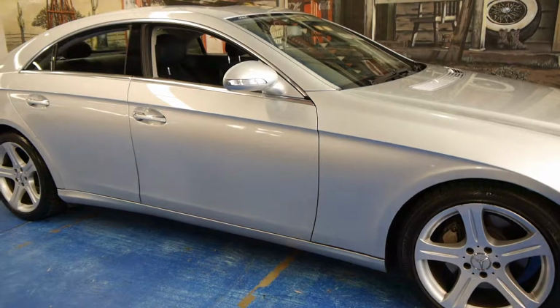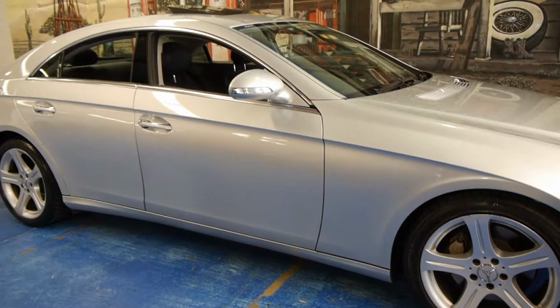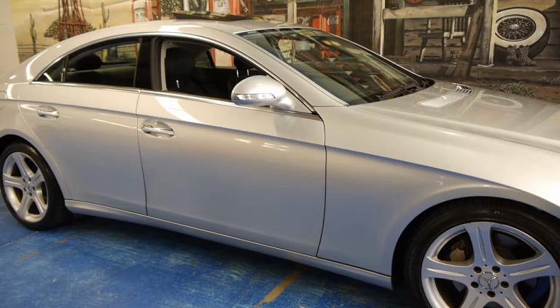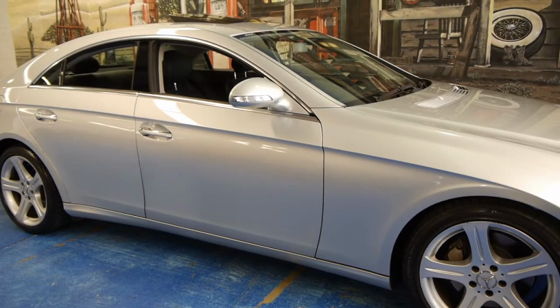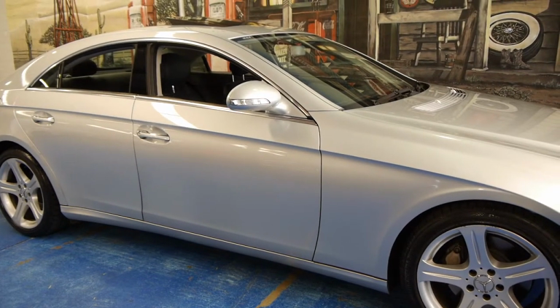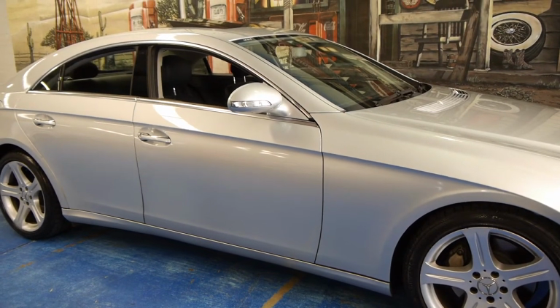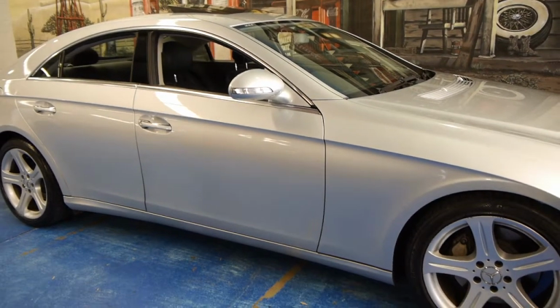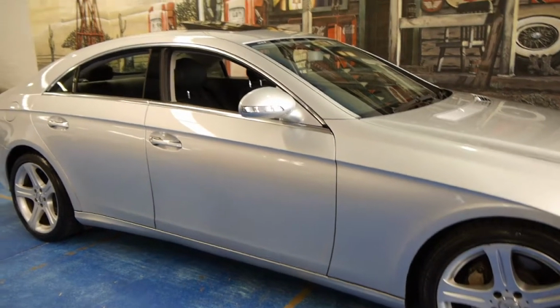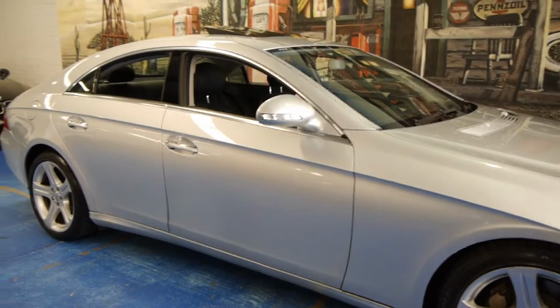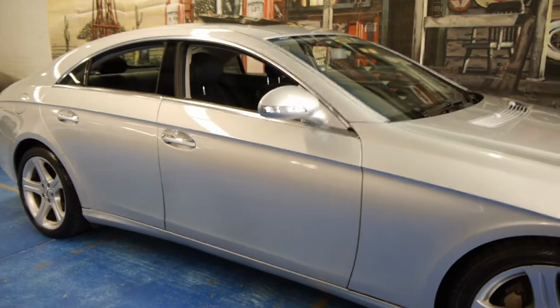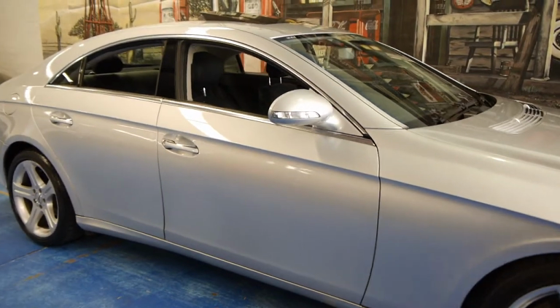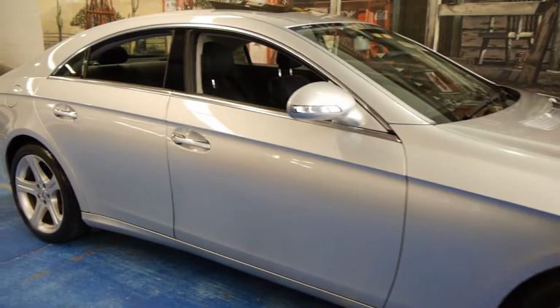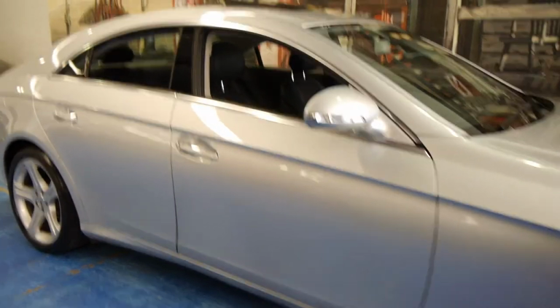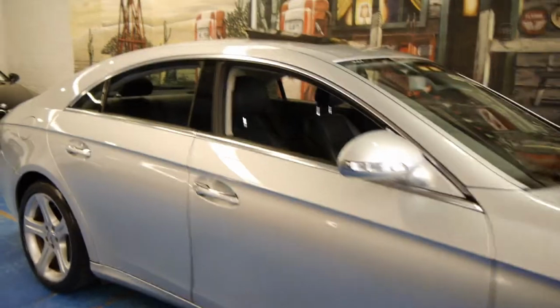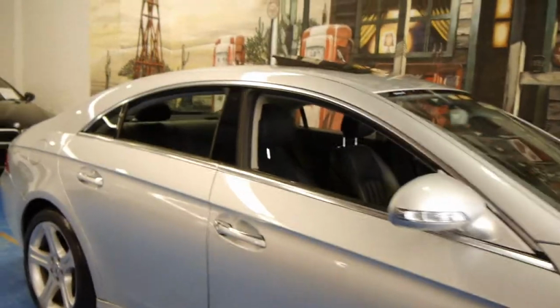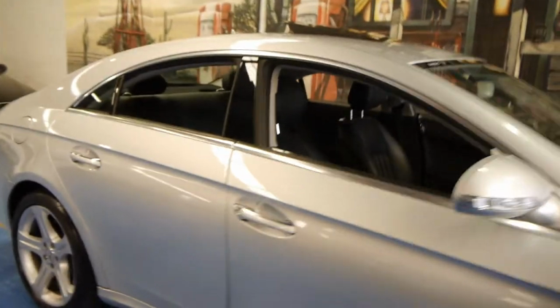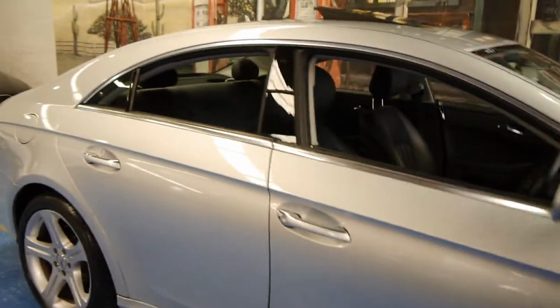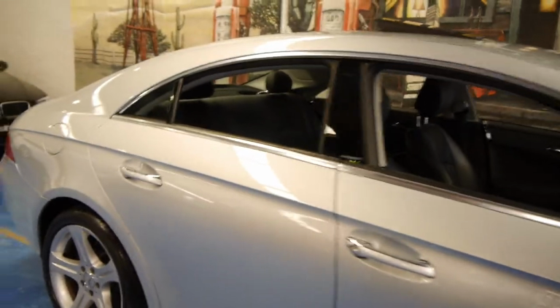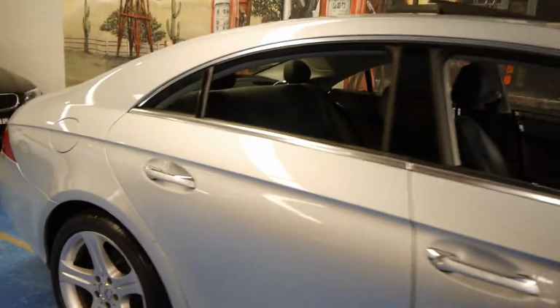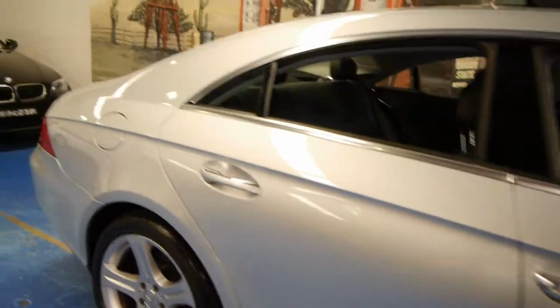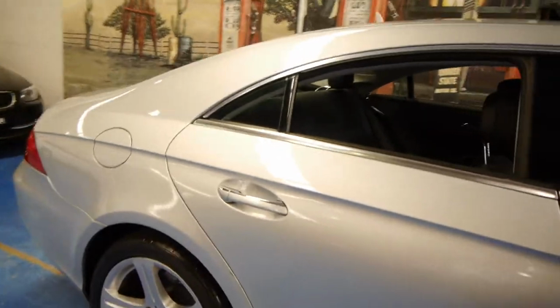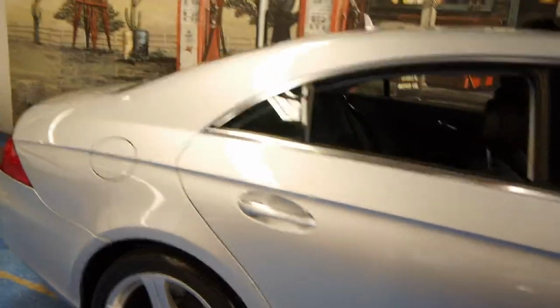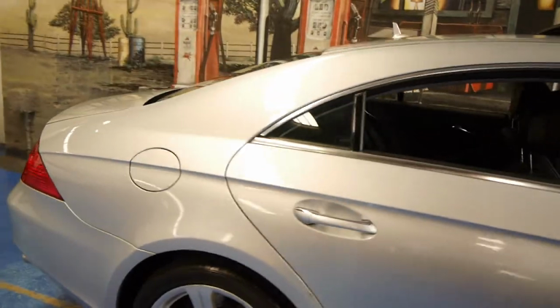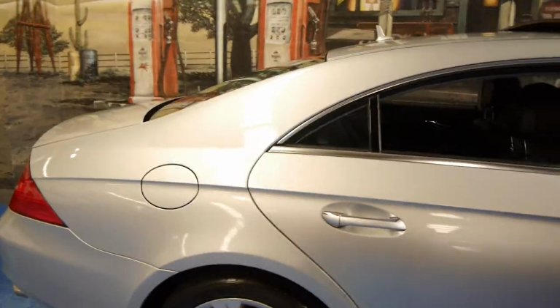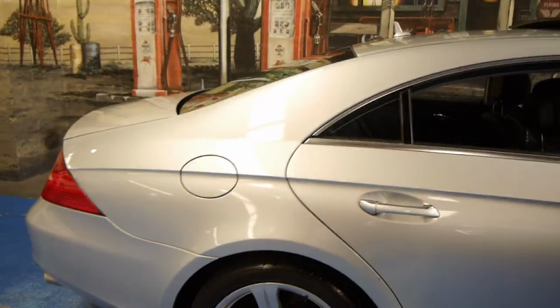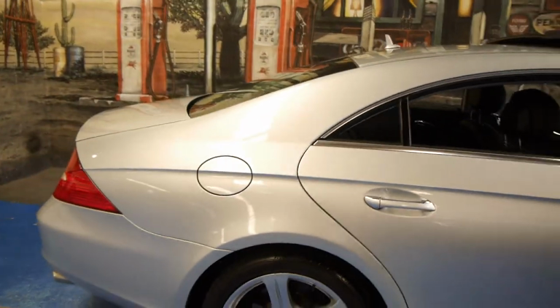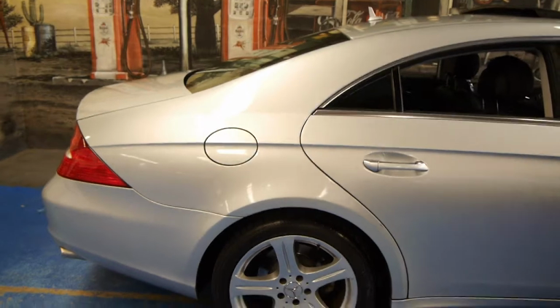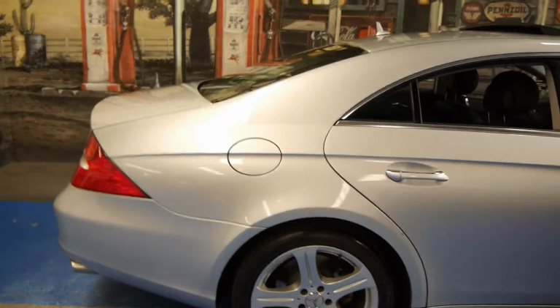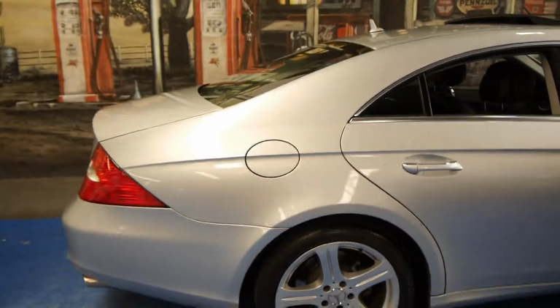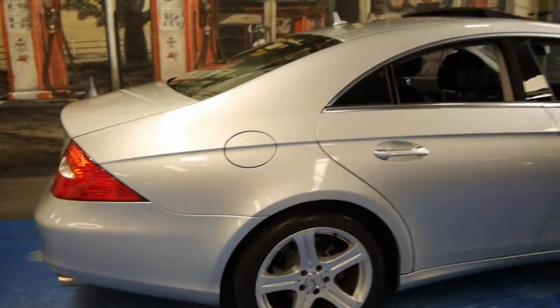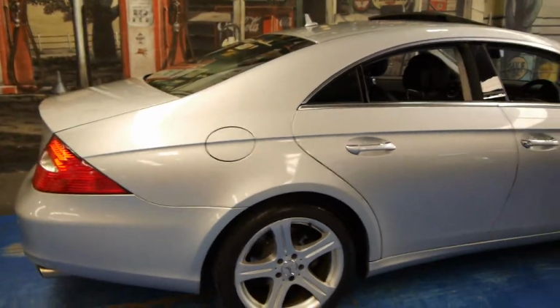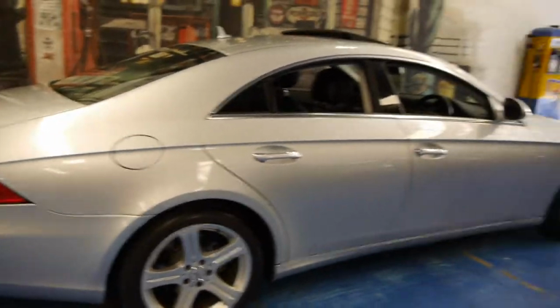Hi and welcome to the Old Timer Car Centre. My name is Philip Tarrant and today we have for you a 2007 Mercedes-Benz CLS 350.